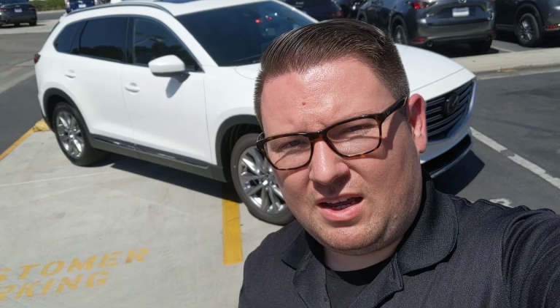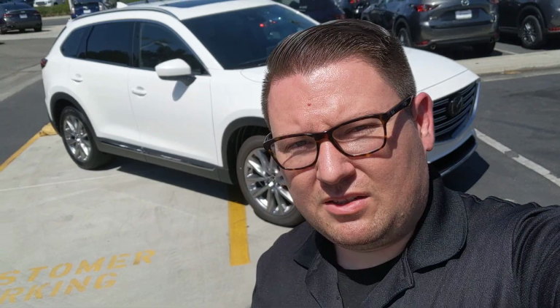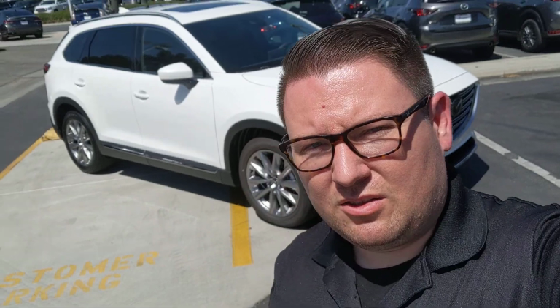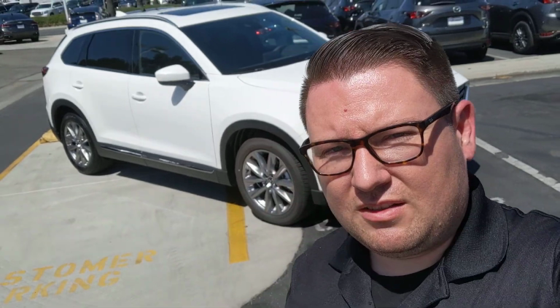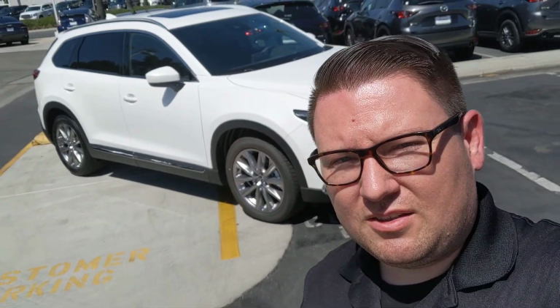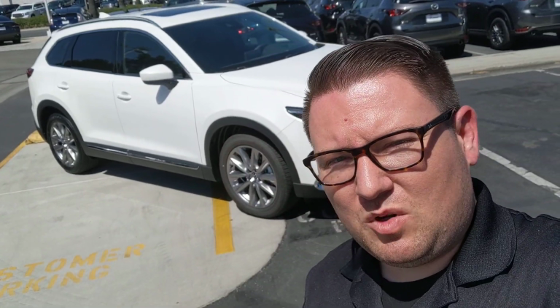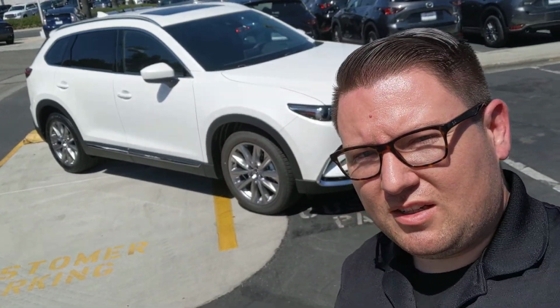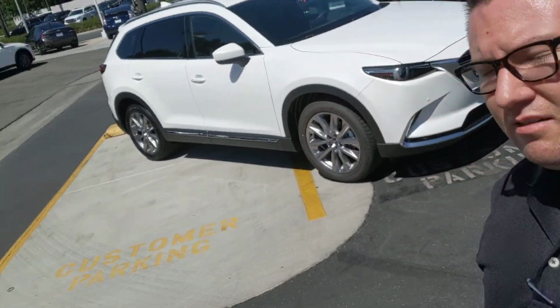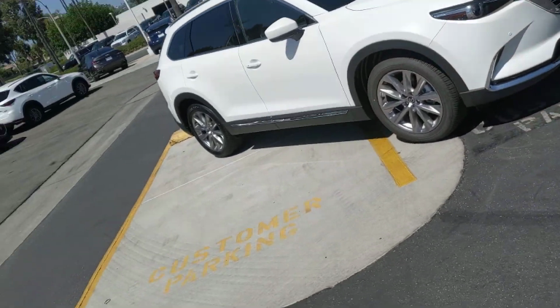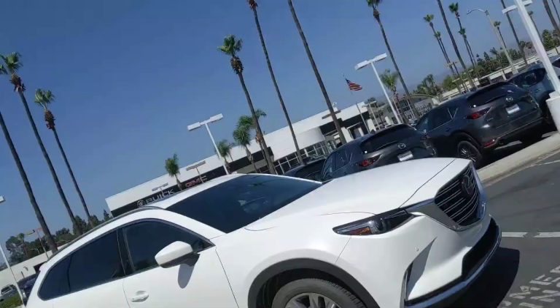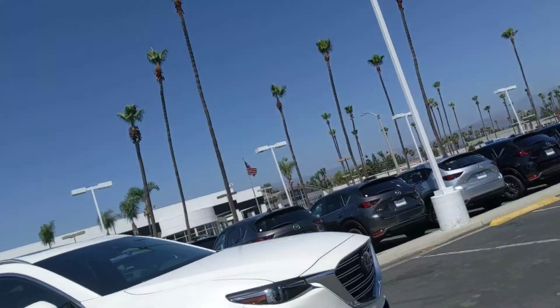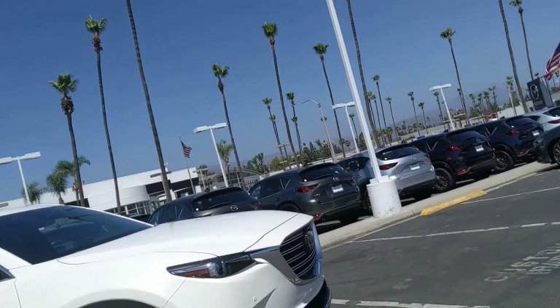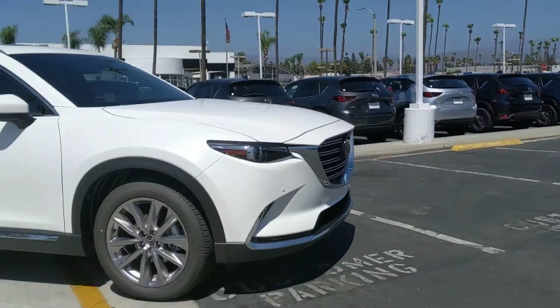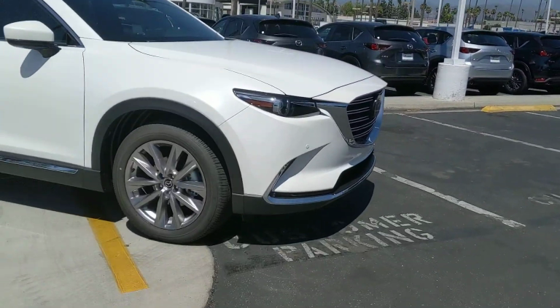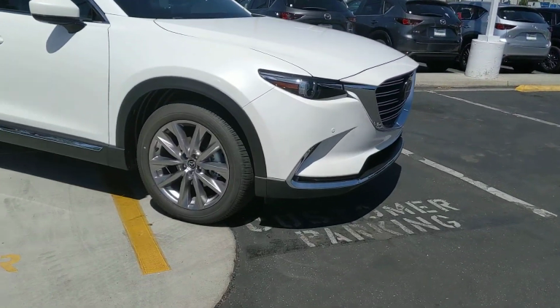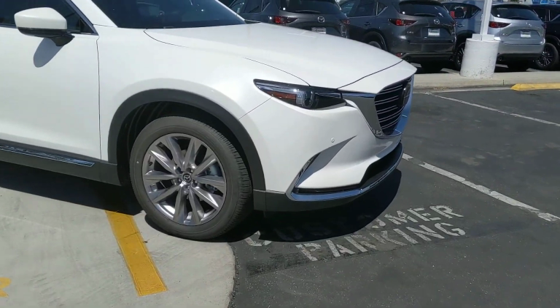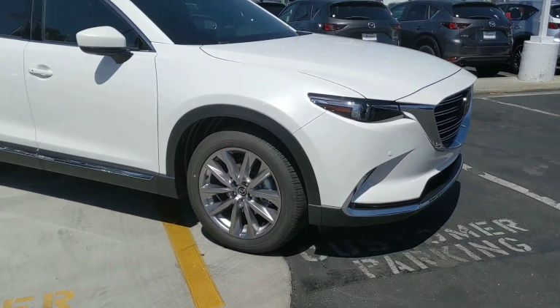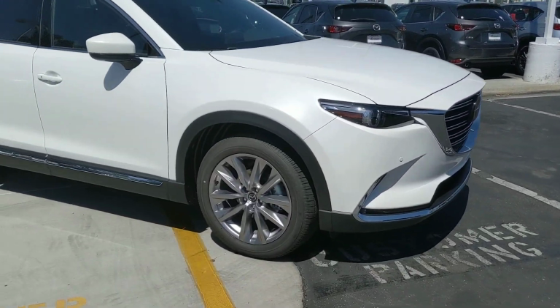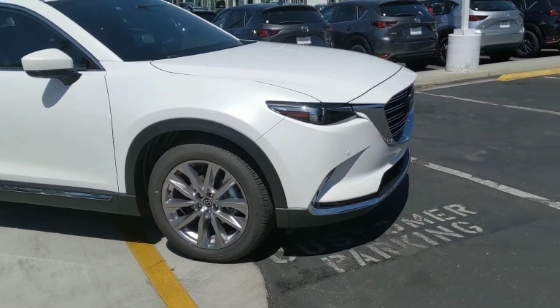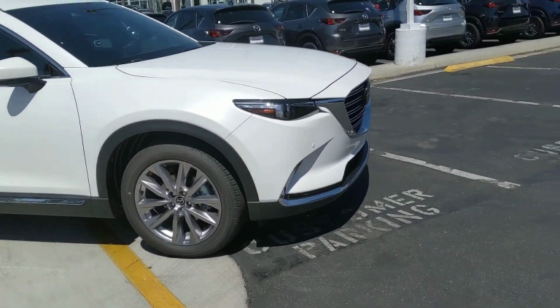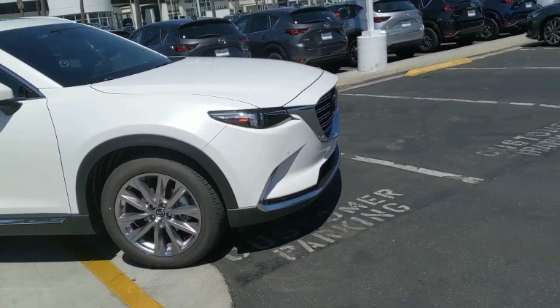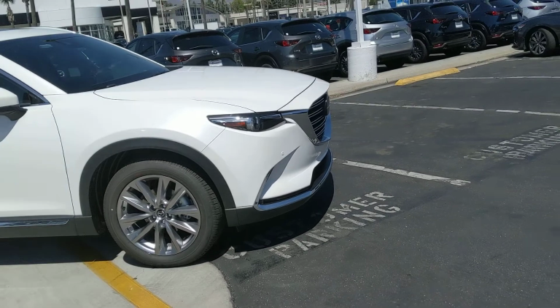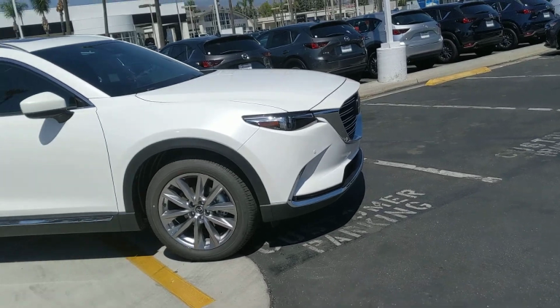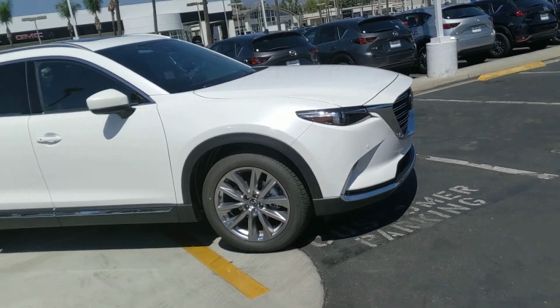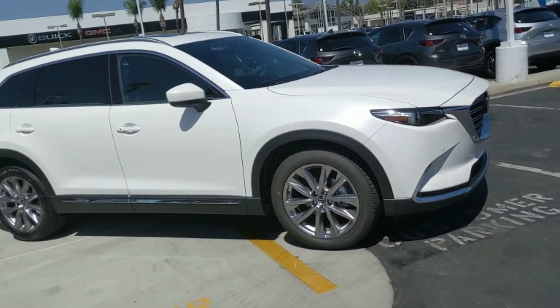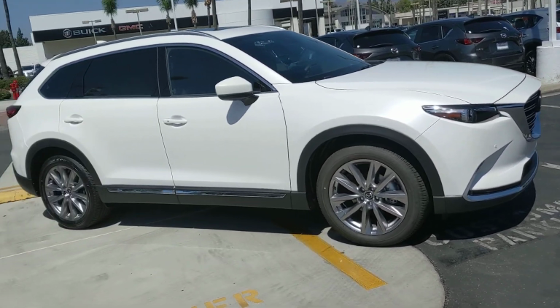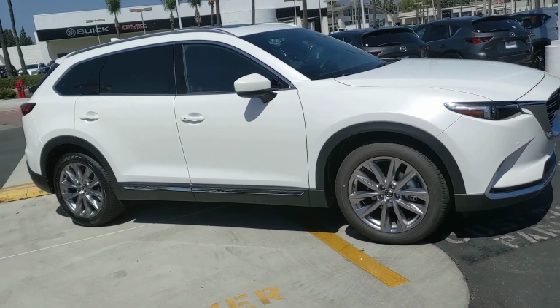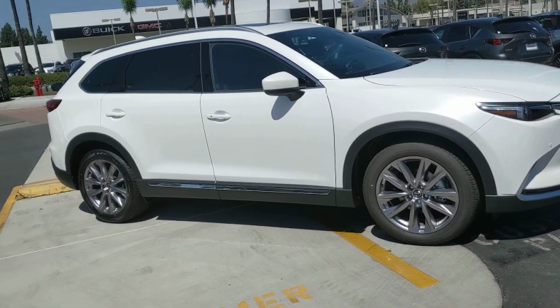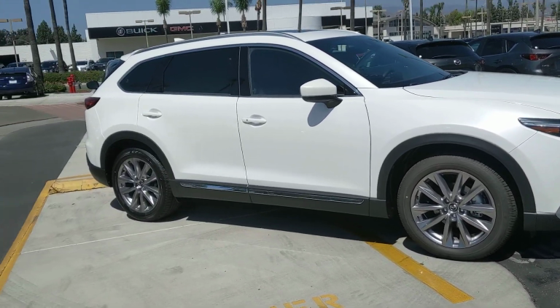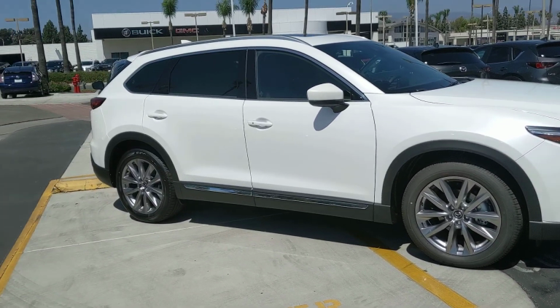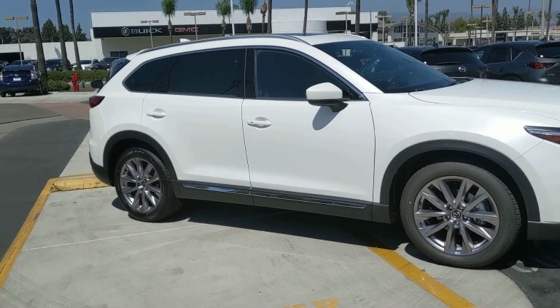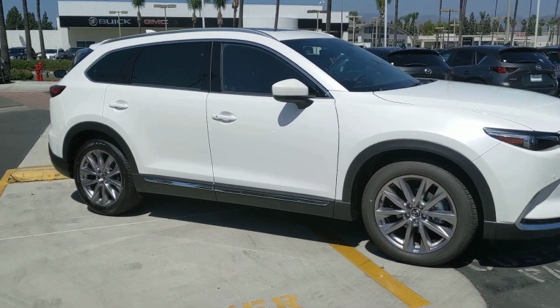Hey guys, Chance of Tustin Mazda again. This time I've got for you the CX-9 Grand Touring. Absolutely beautiful car.